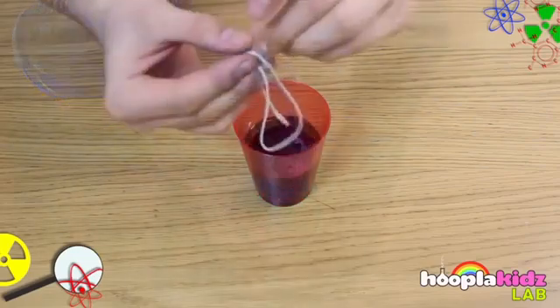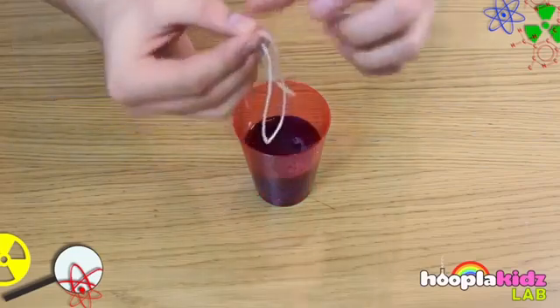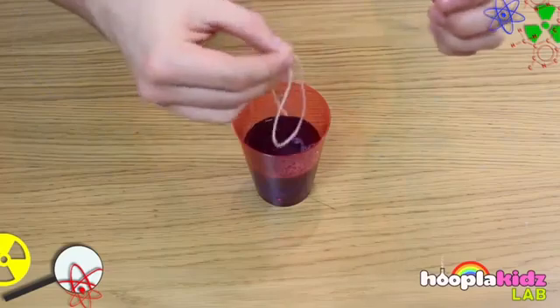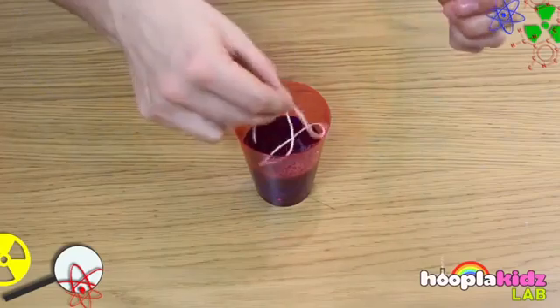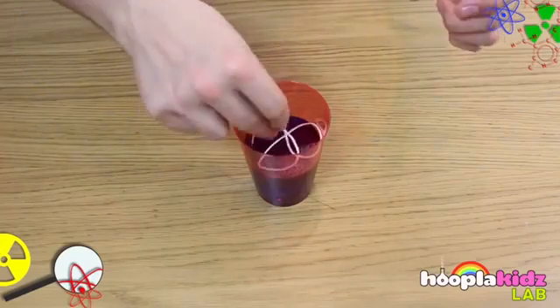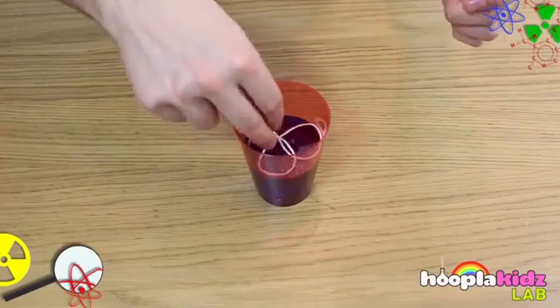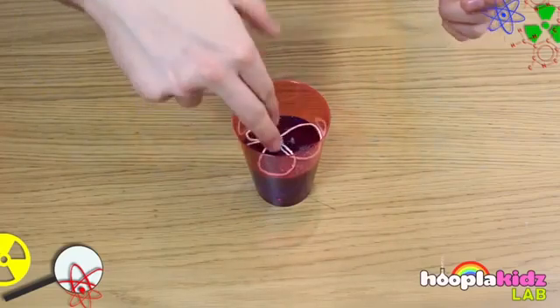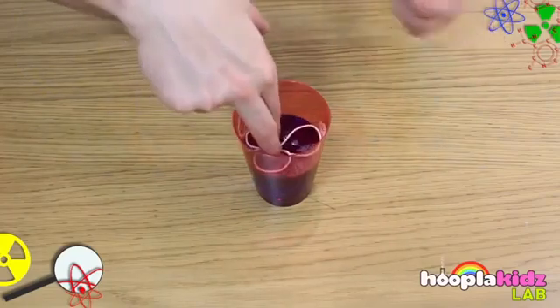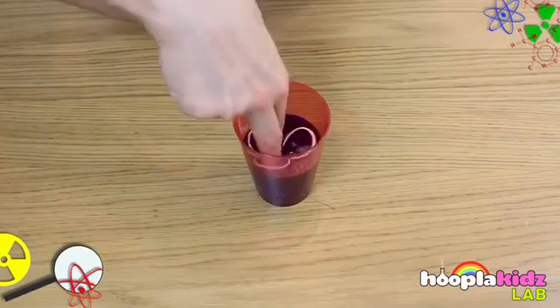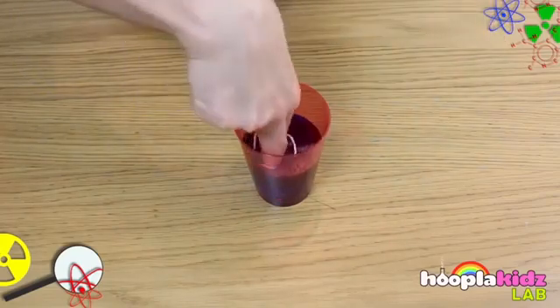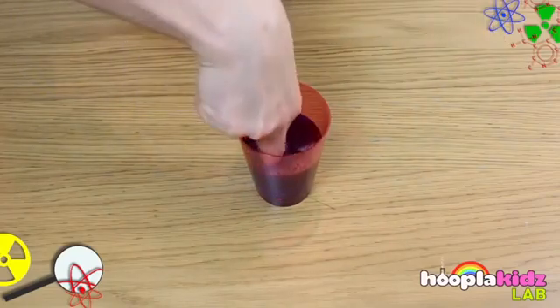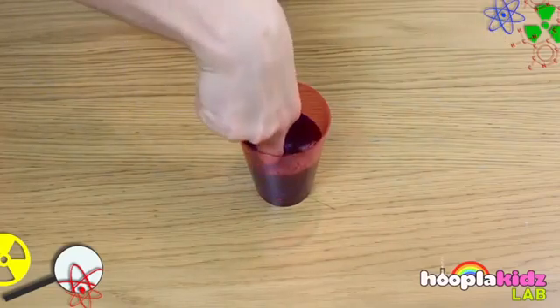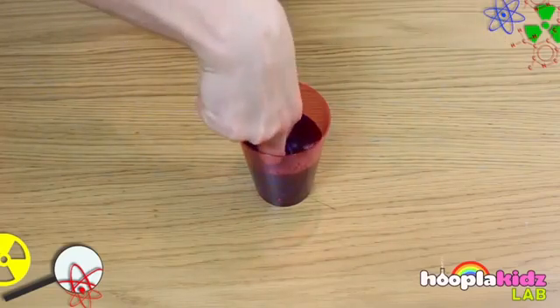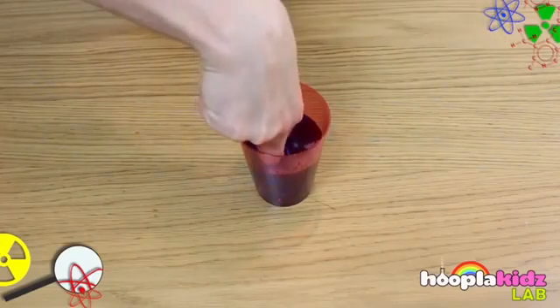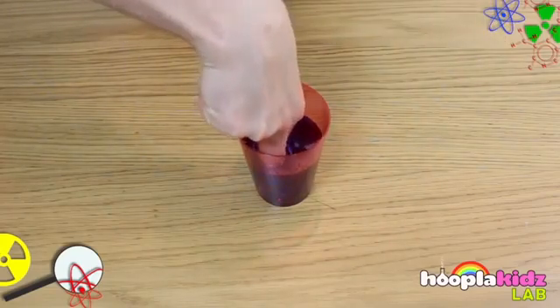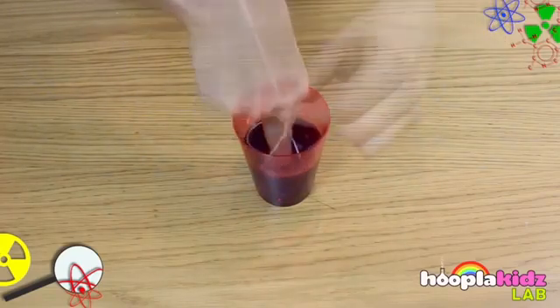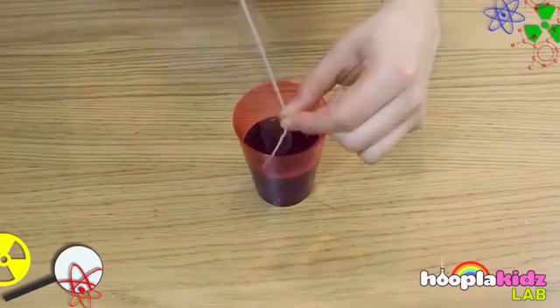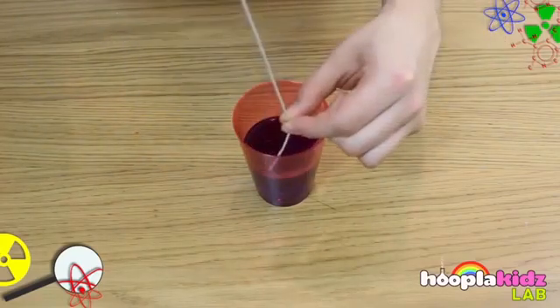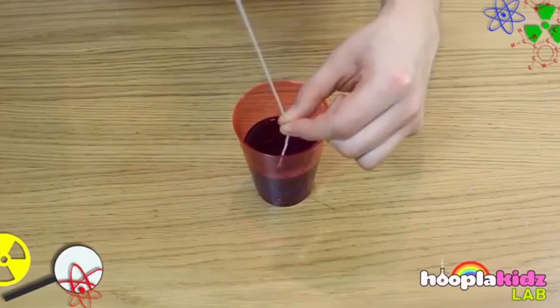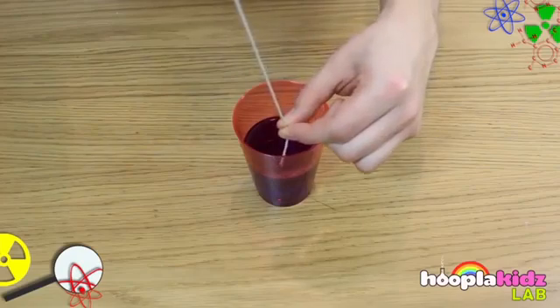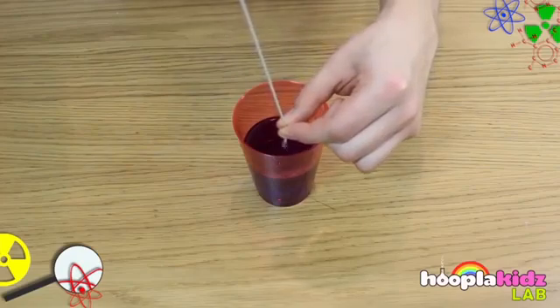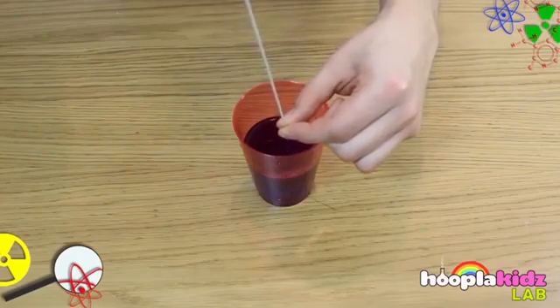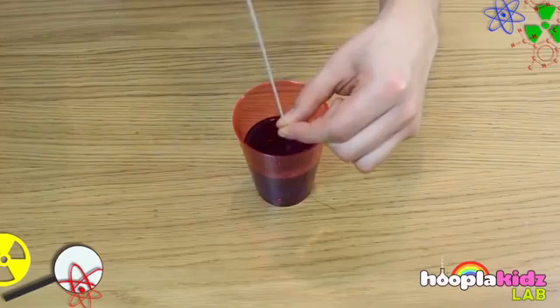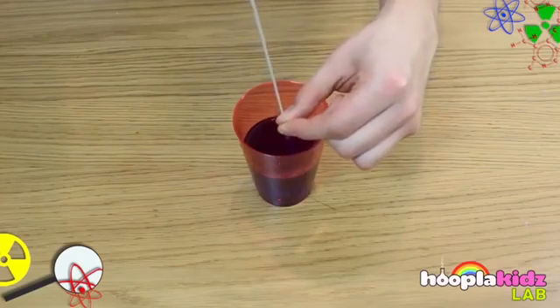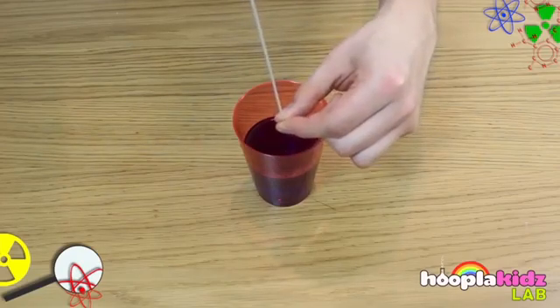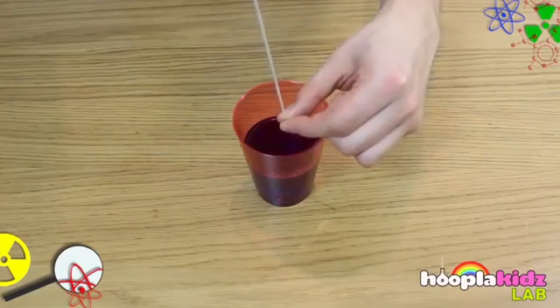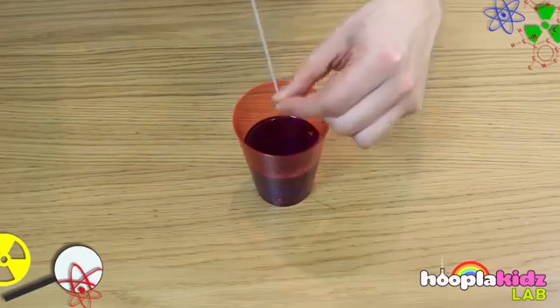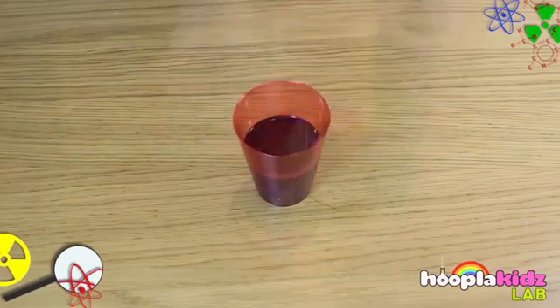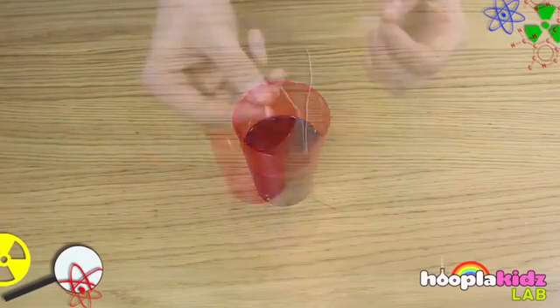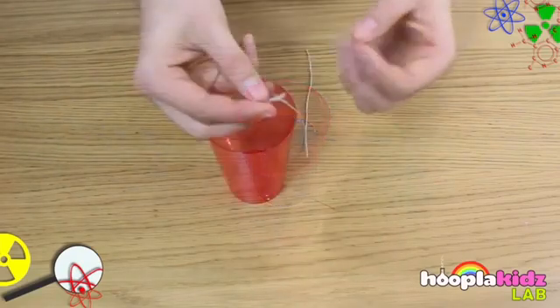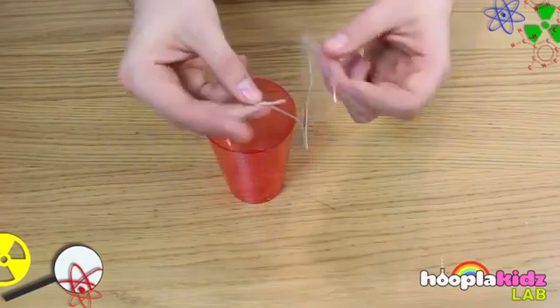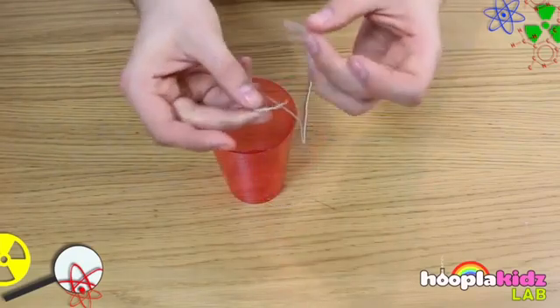The next step is to cut a length of string, dip it into the water just enough to get it wet, and then squeeze any excess water off.